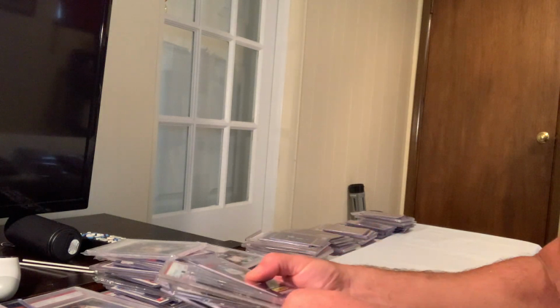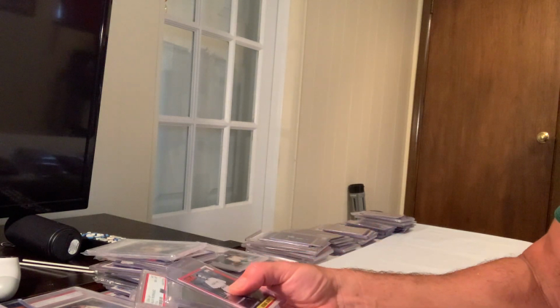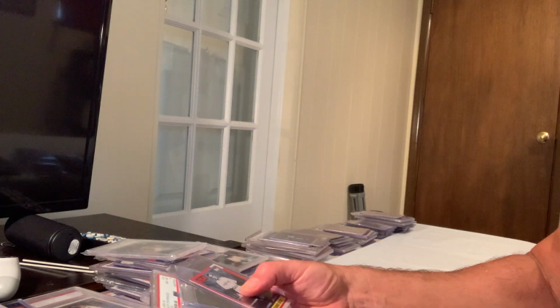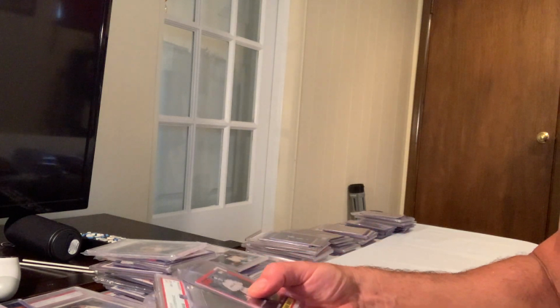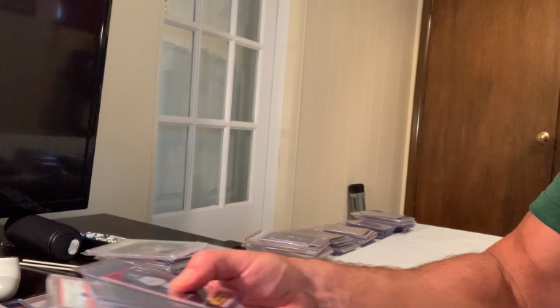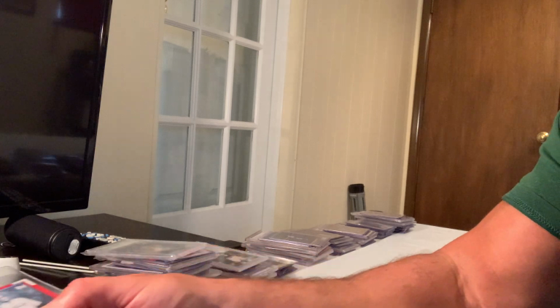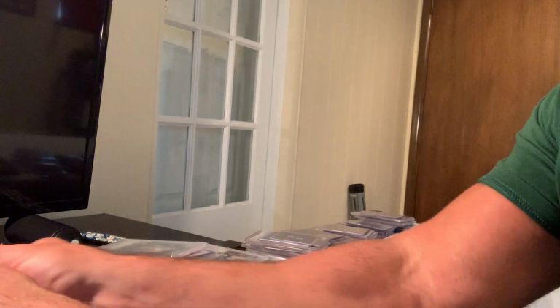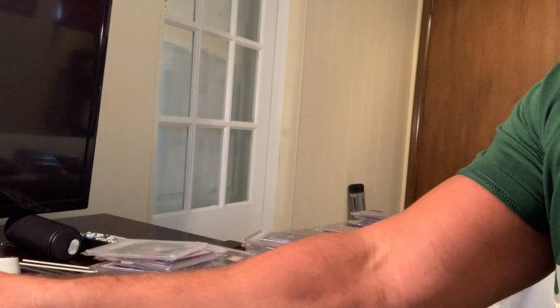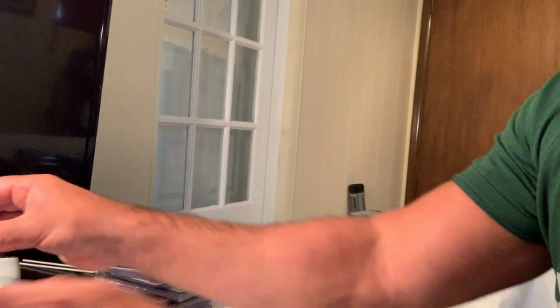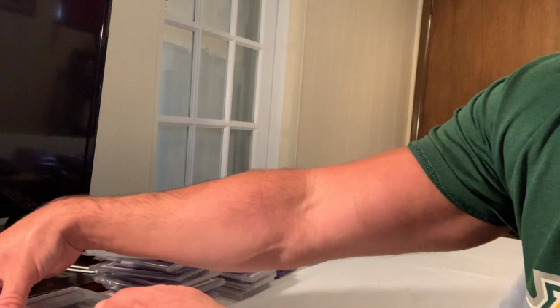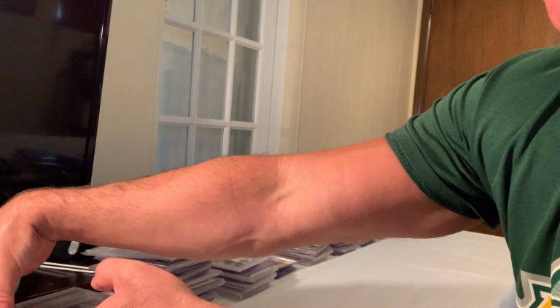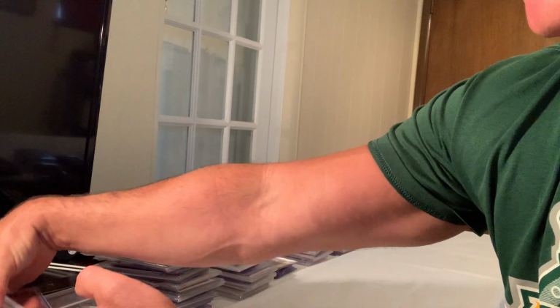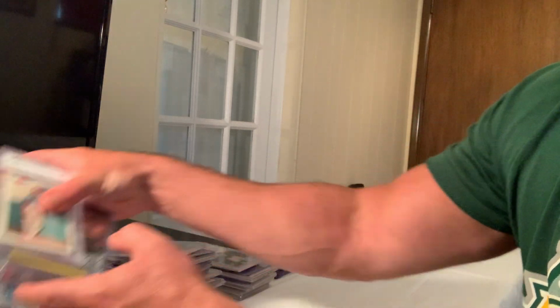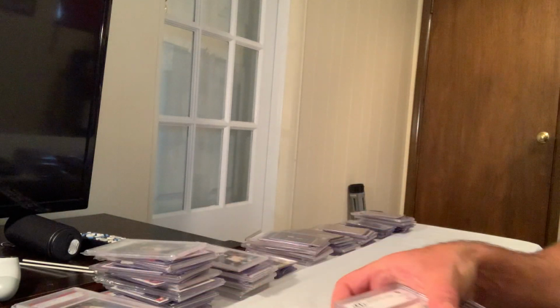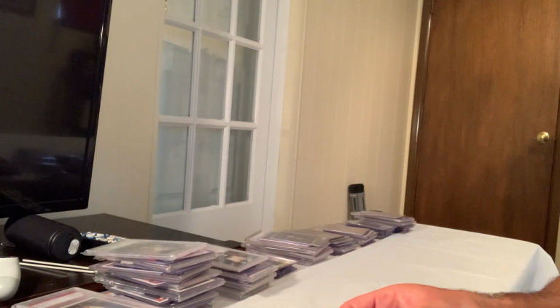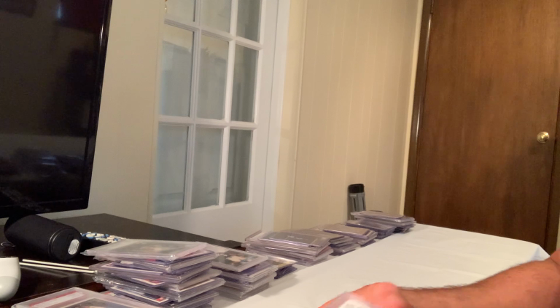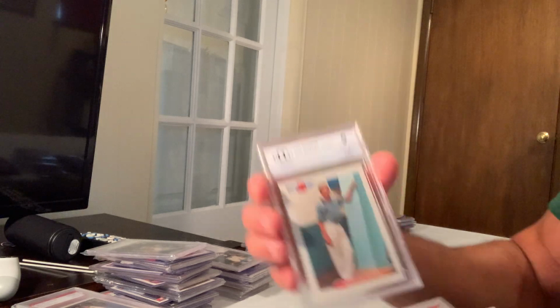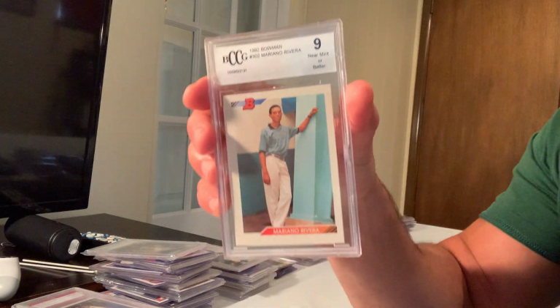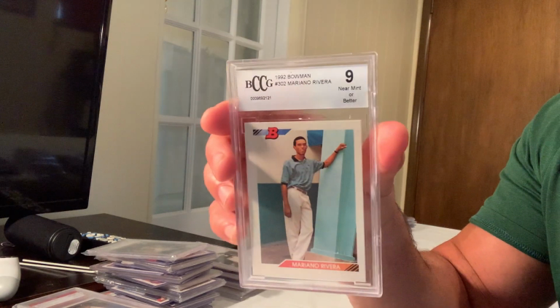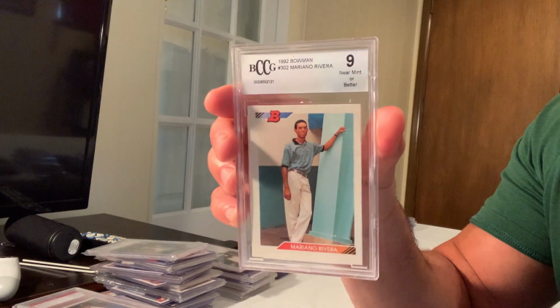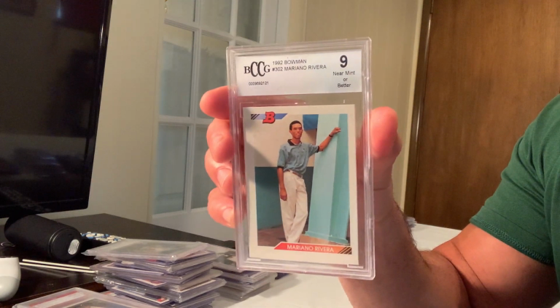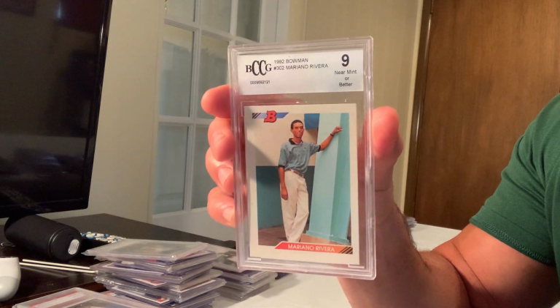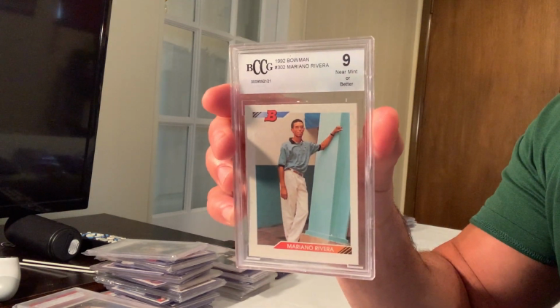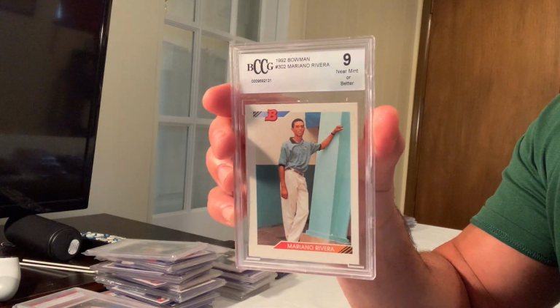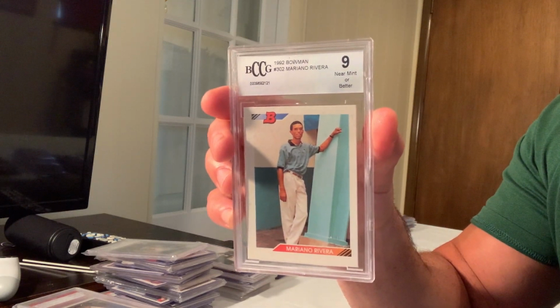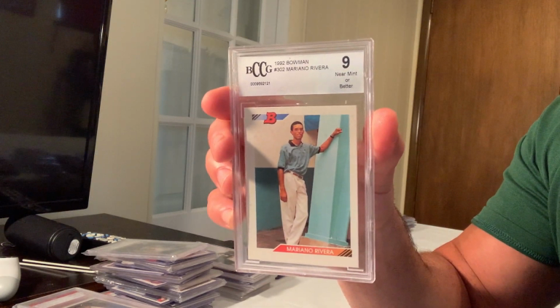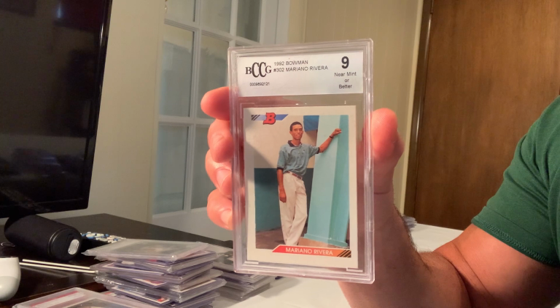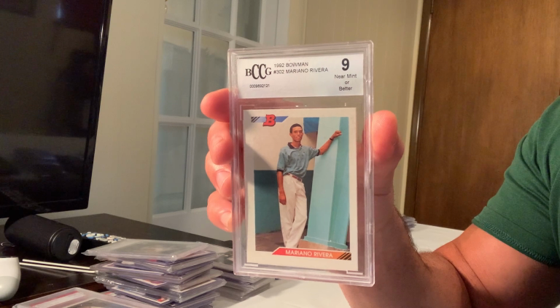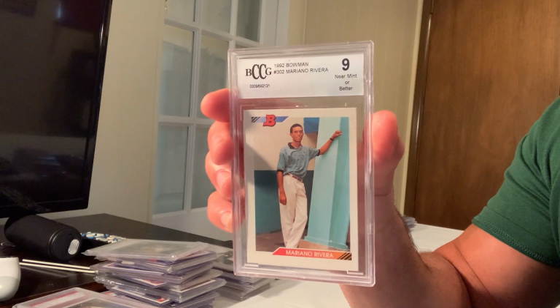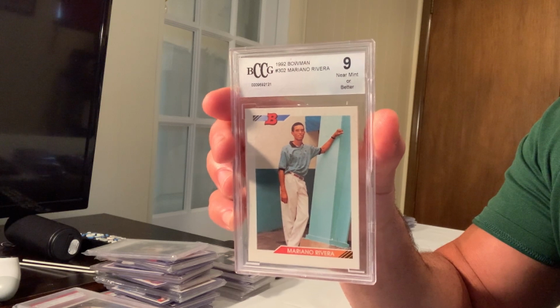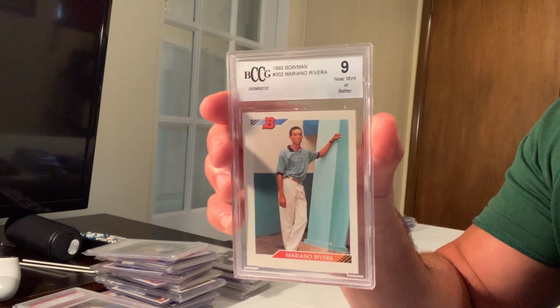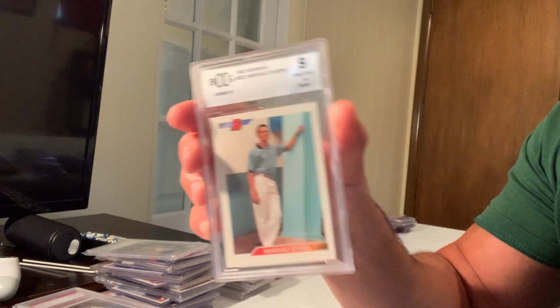At number 11 is the Bowman Mariano Rivera rookie, which sold for $7,725.